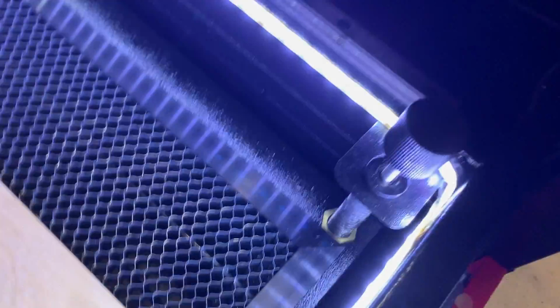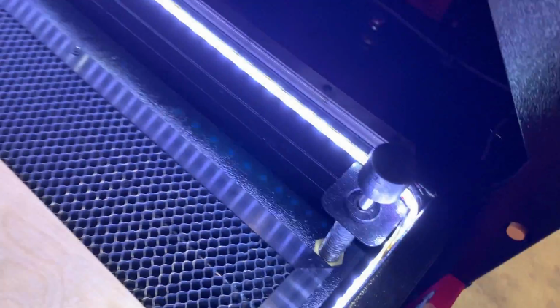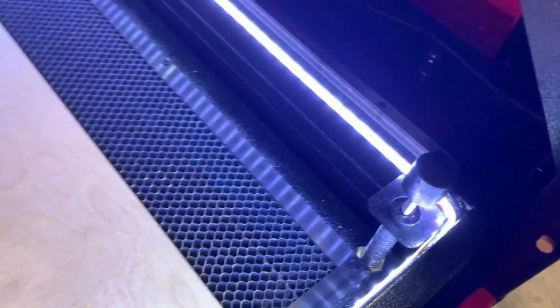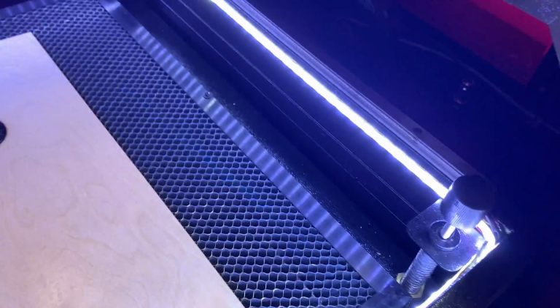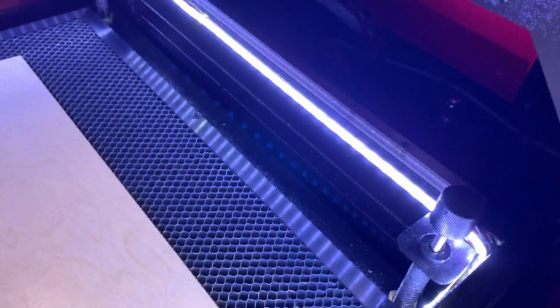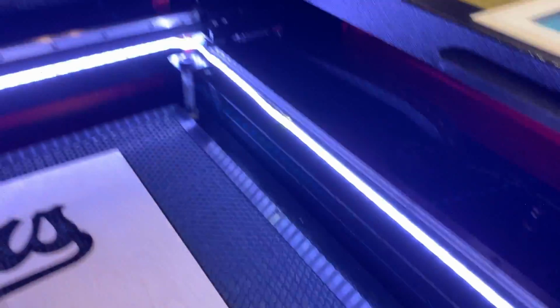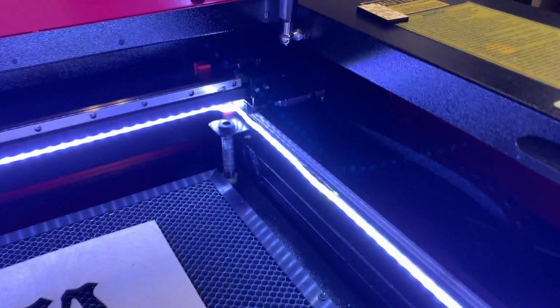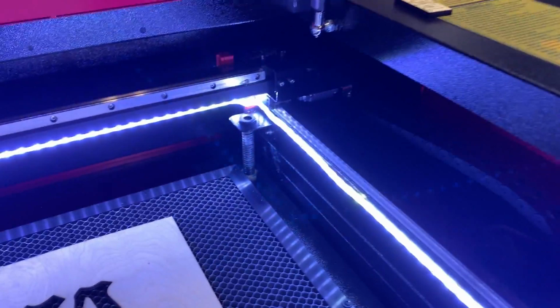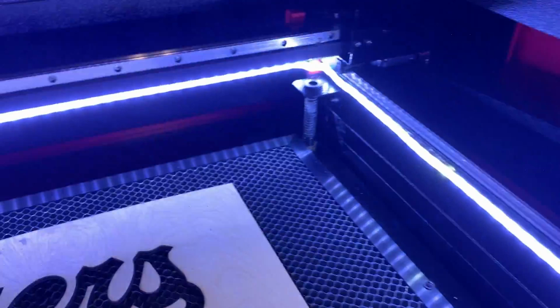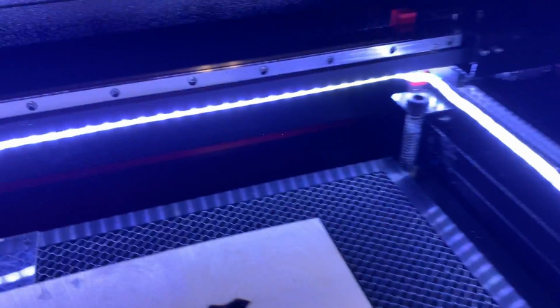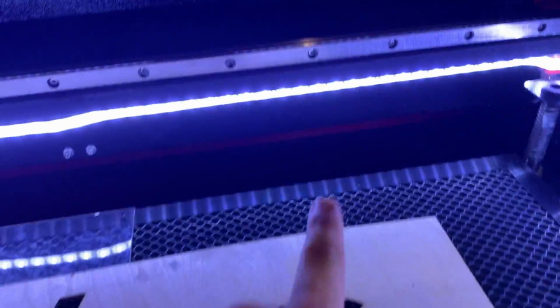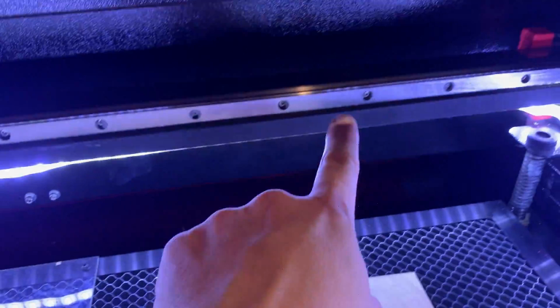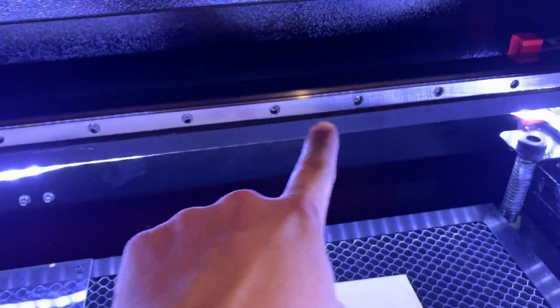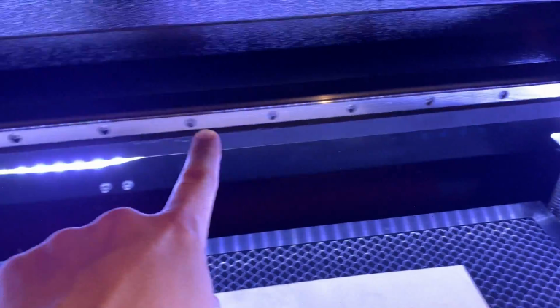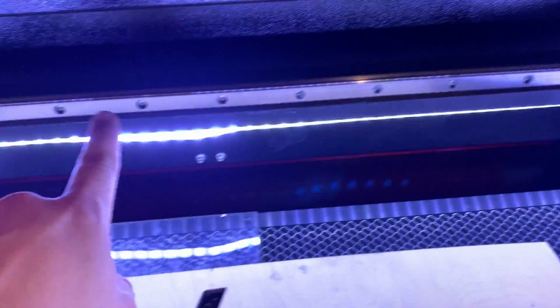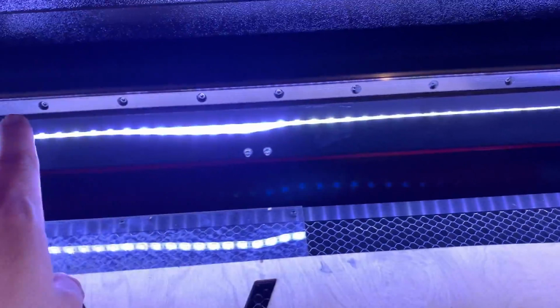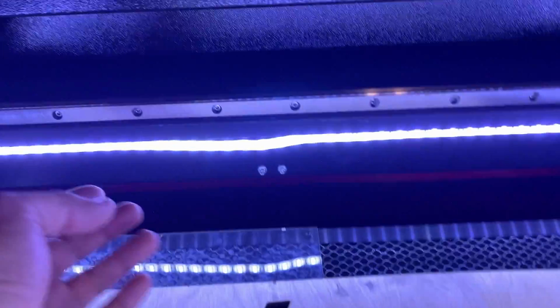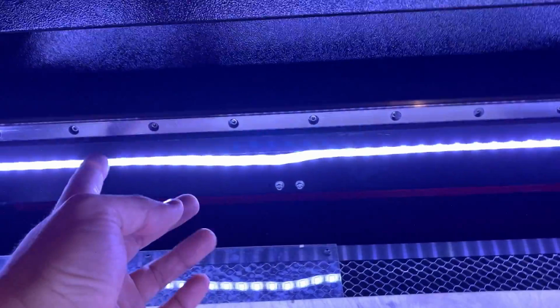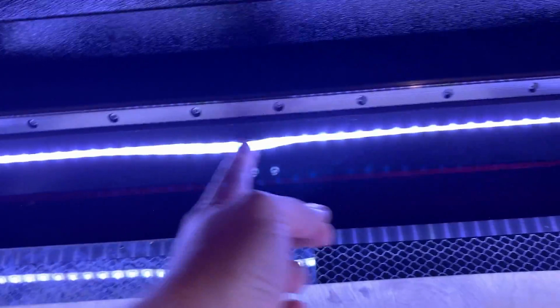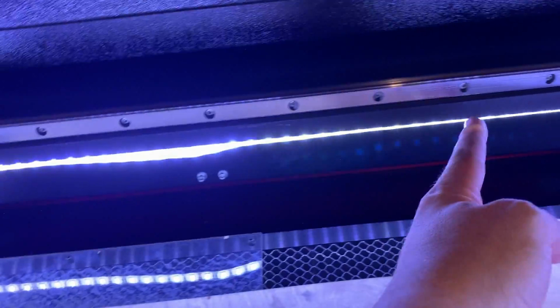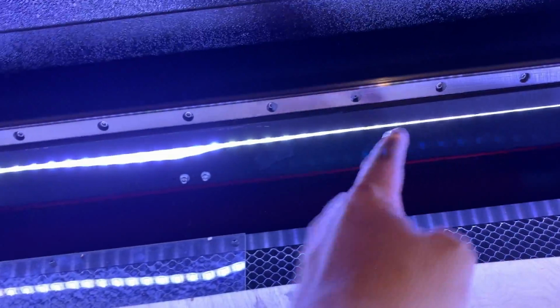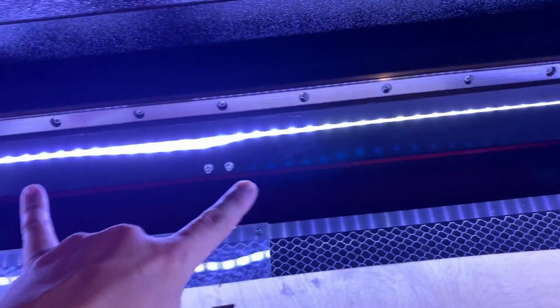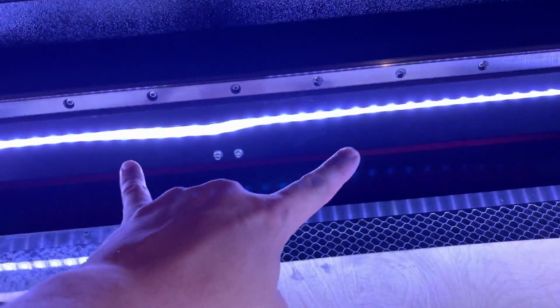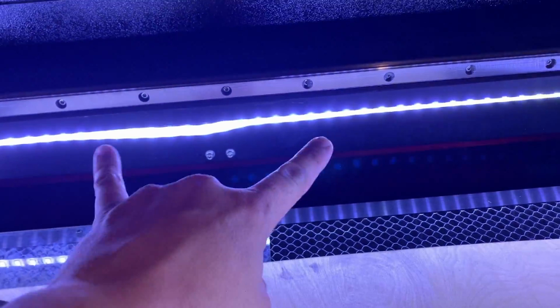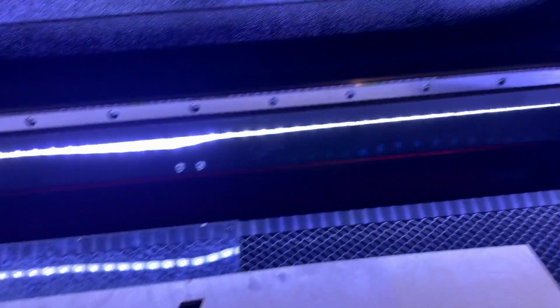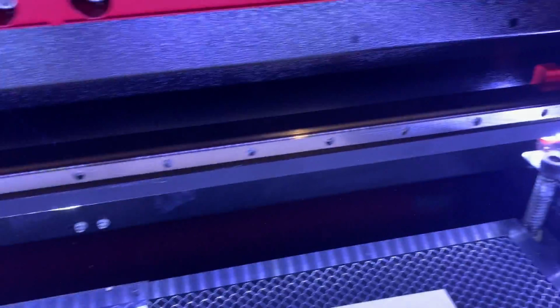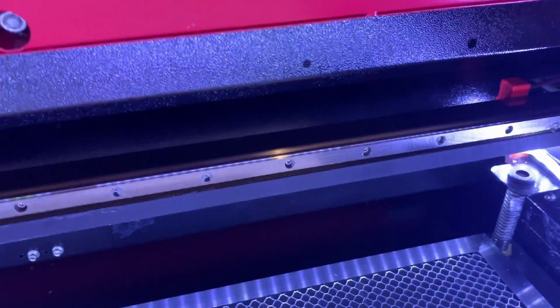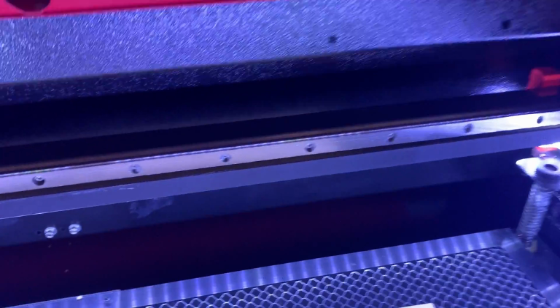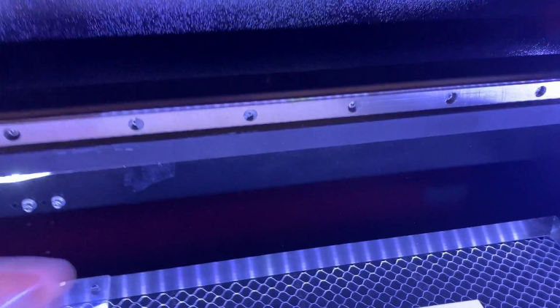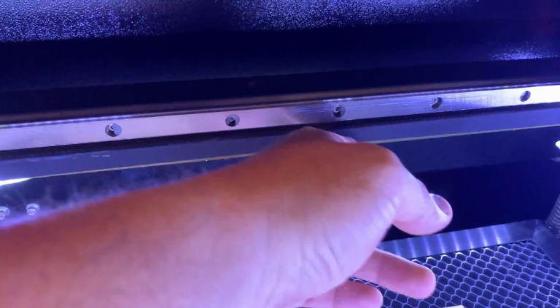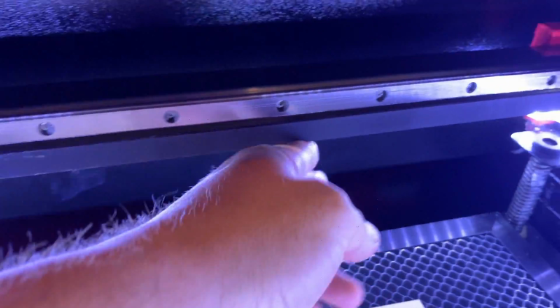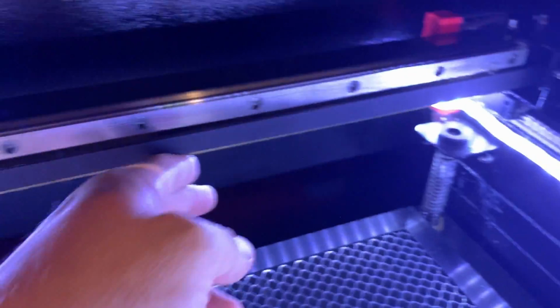On the newer models, the light bar is only on the gantry that goes across the top — it's just one light strip about 12 inches. I went ahead and cut that cable.